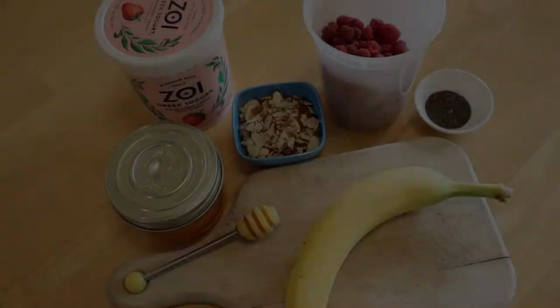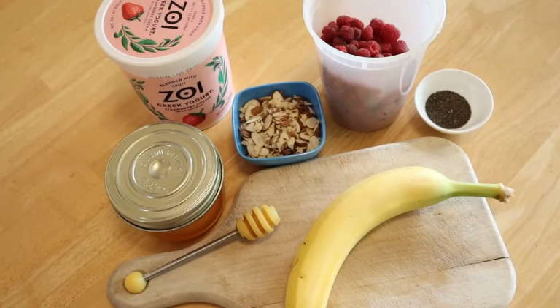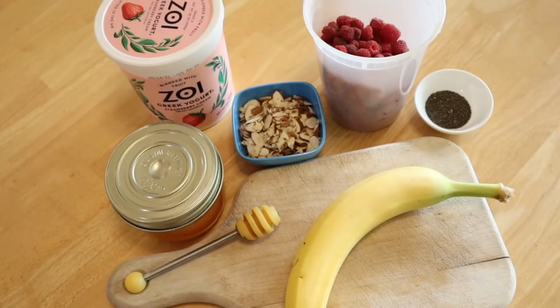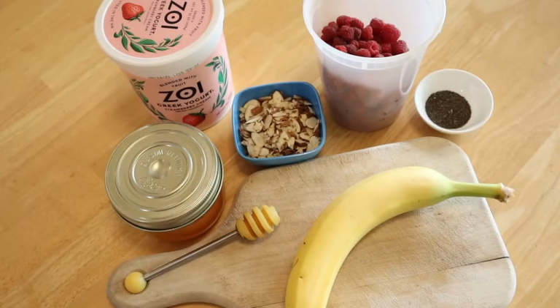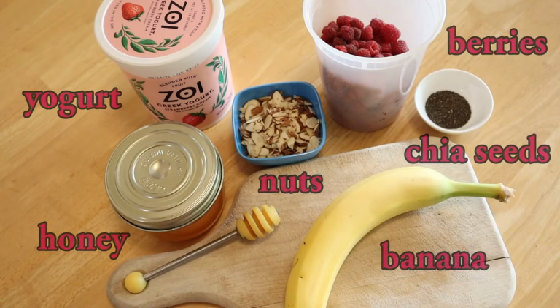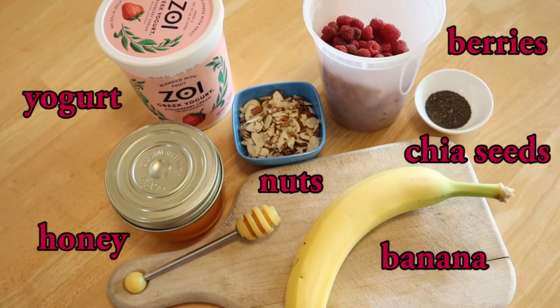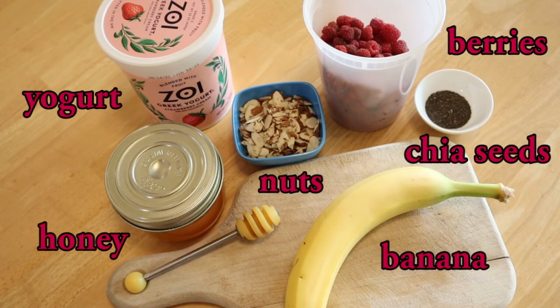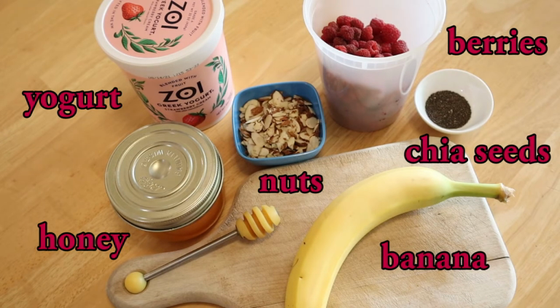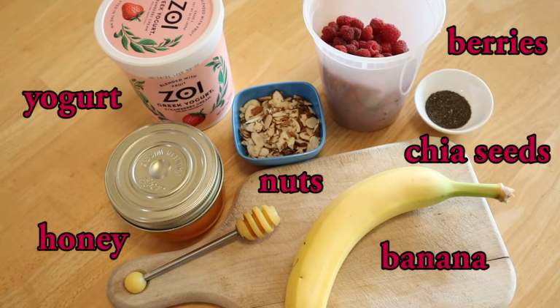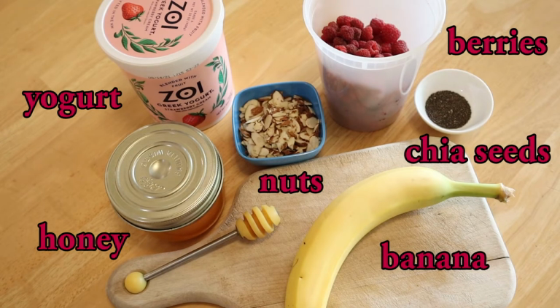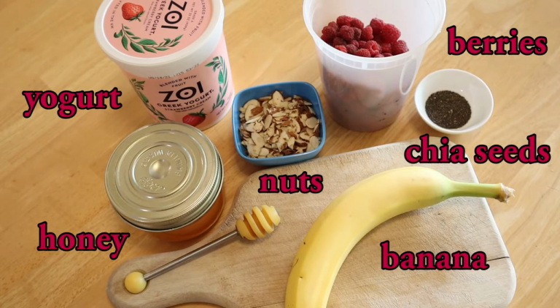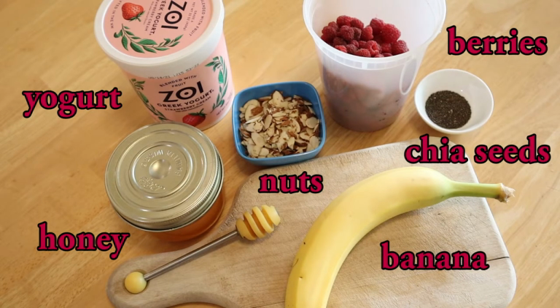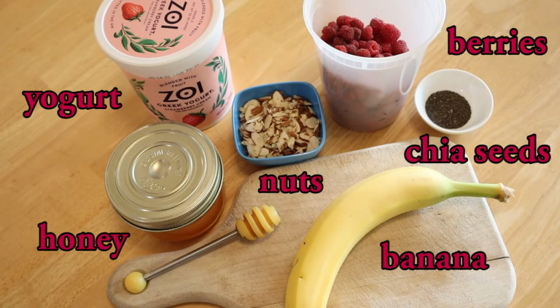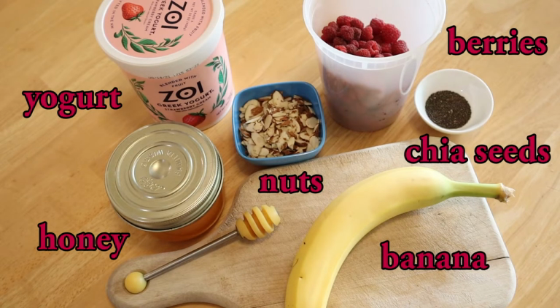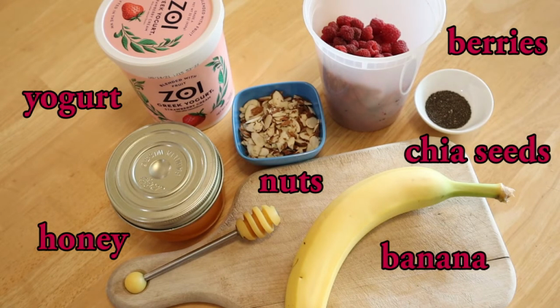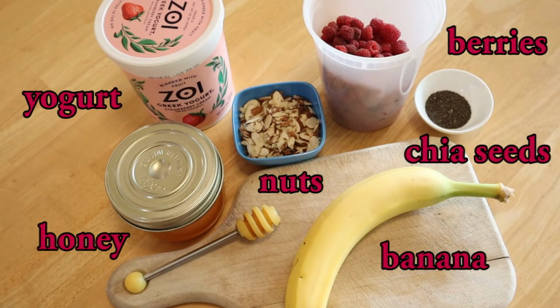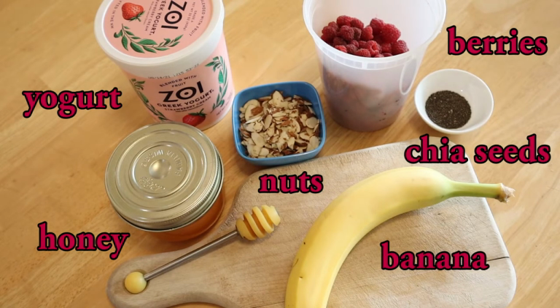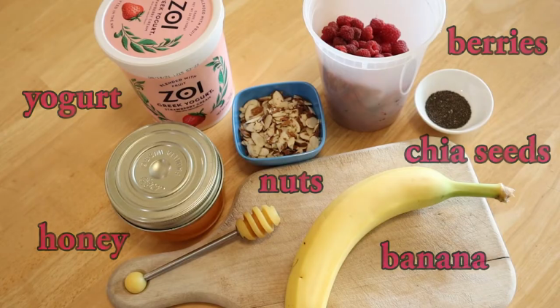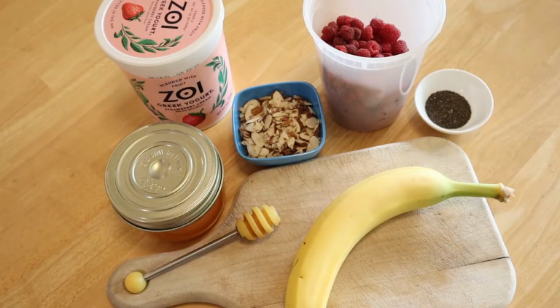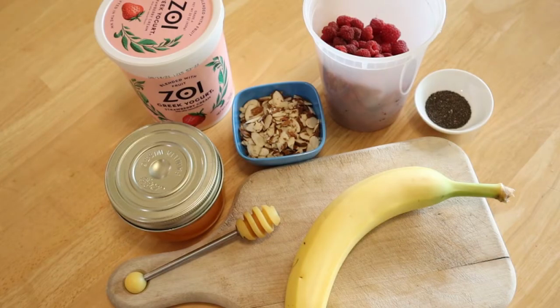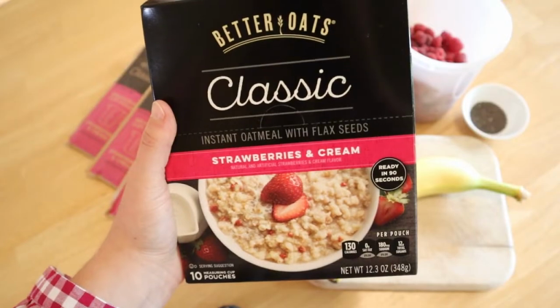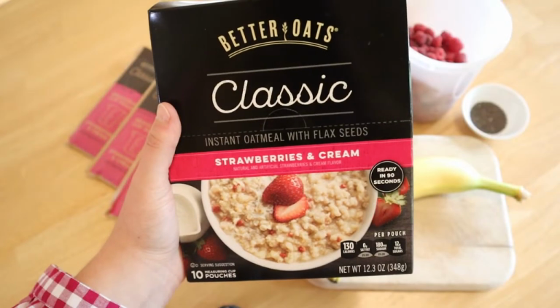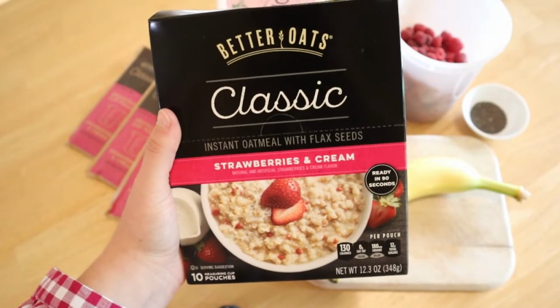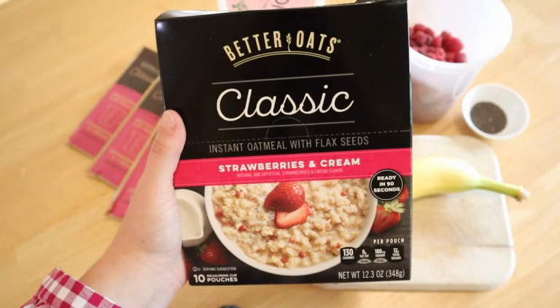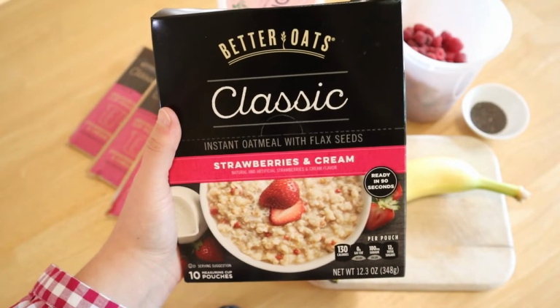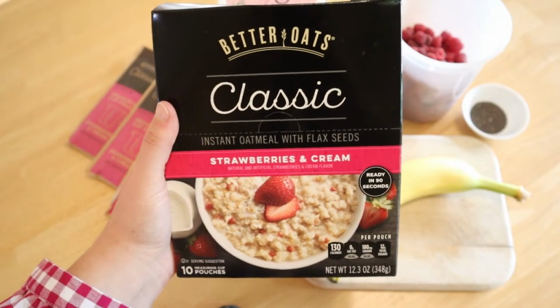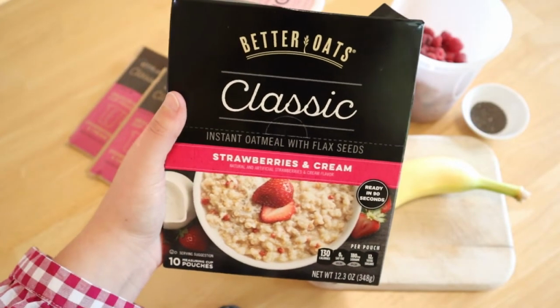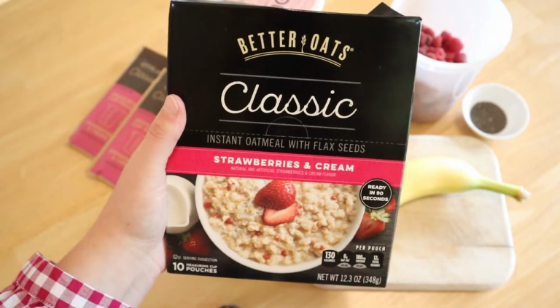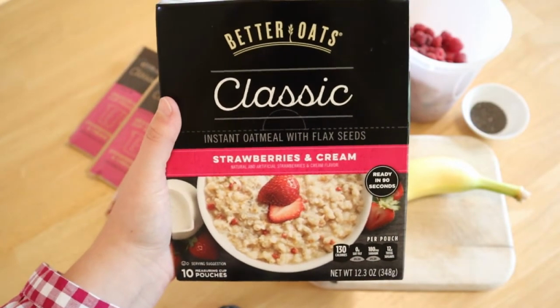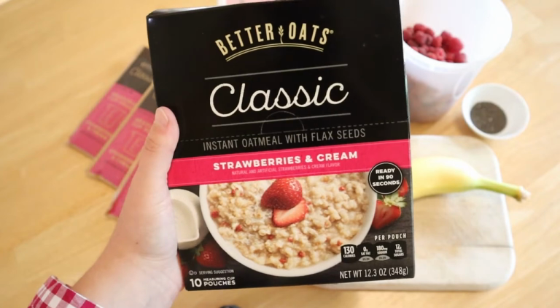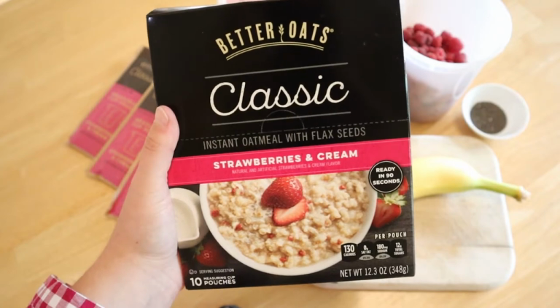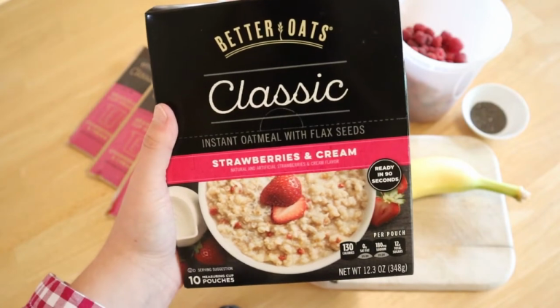The first way we love to use our garden-grown raspberries is in these raspberry almond oatmeal bowls. We eat this for breakfast at least two times a week and the bowls are flexible to variation depending on what produce is in season. My favorite brand is Better Oats.